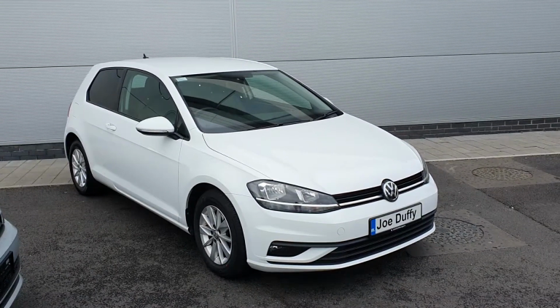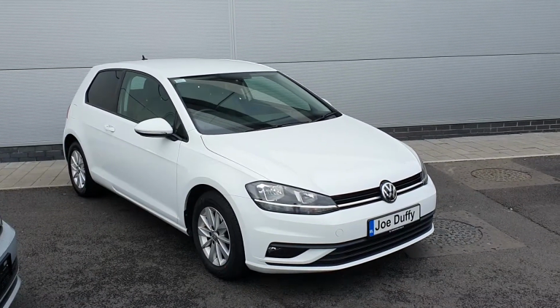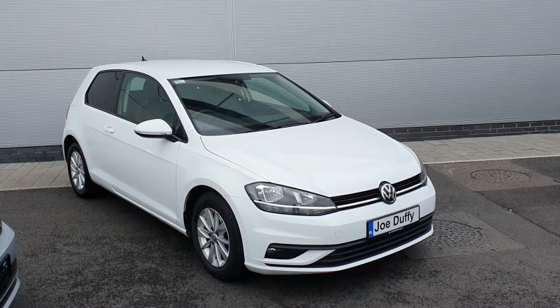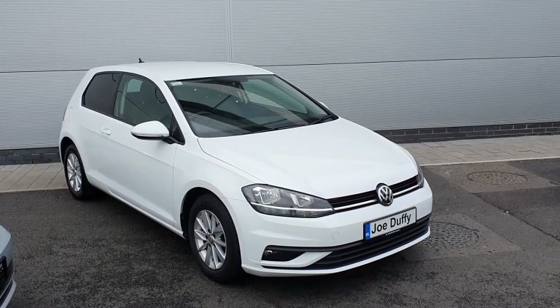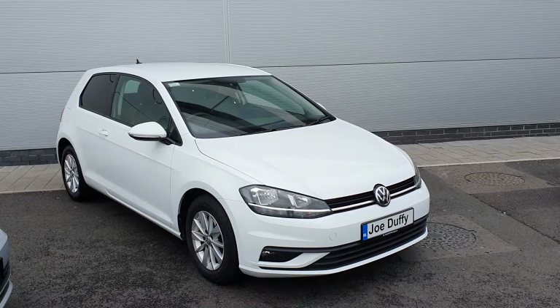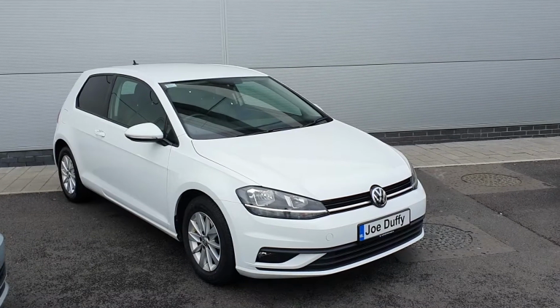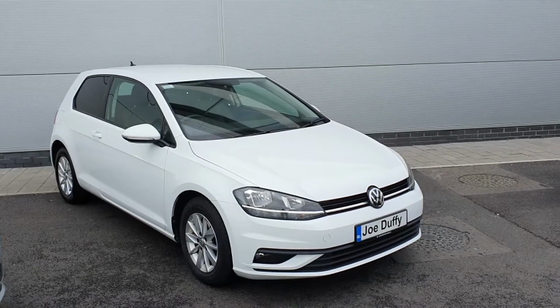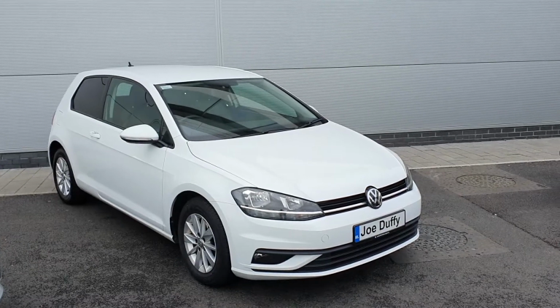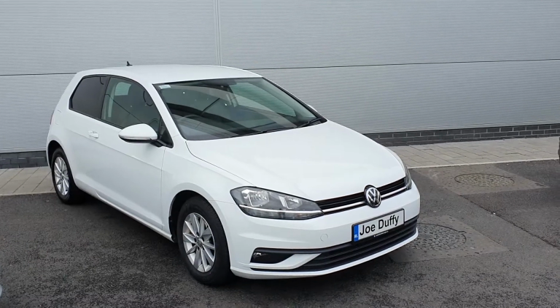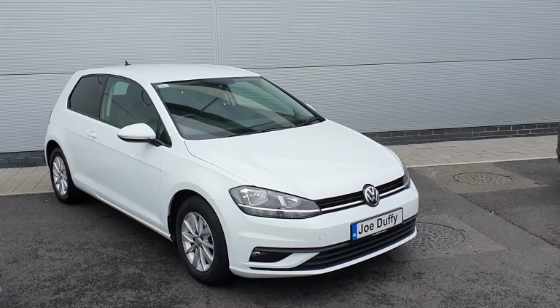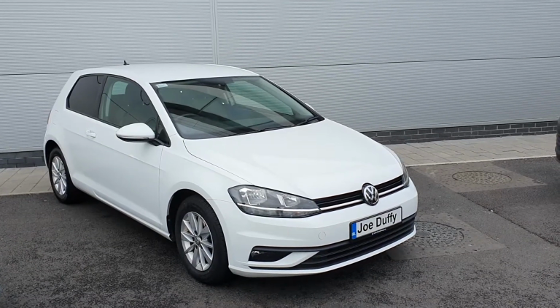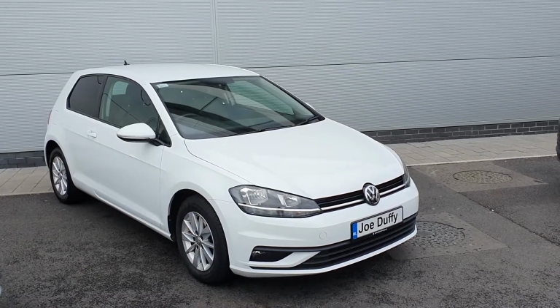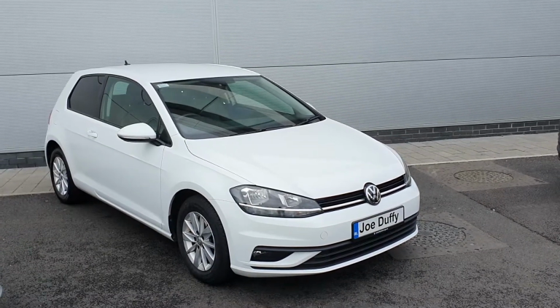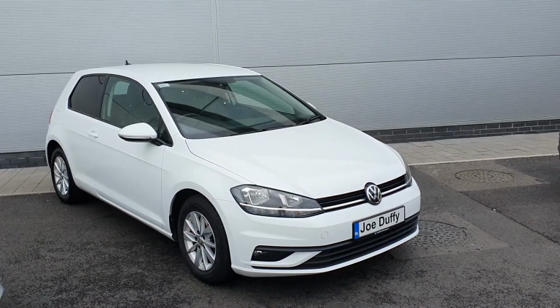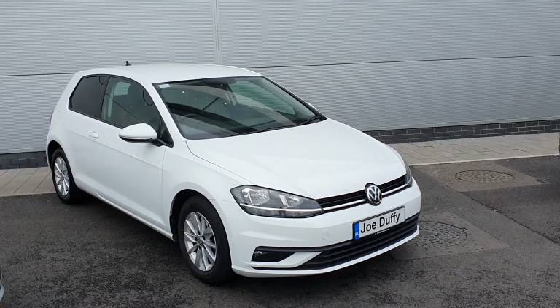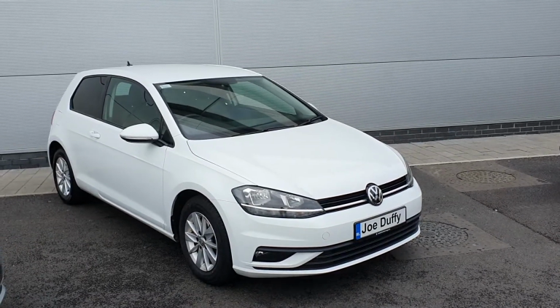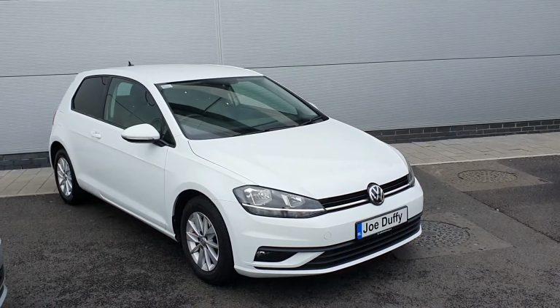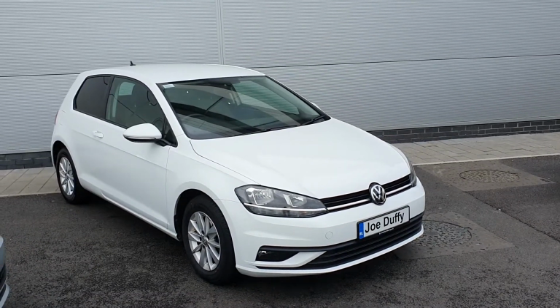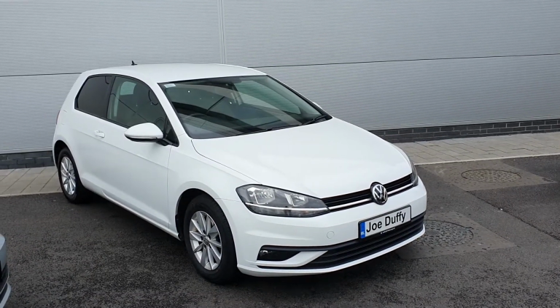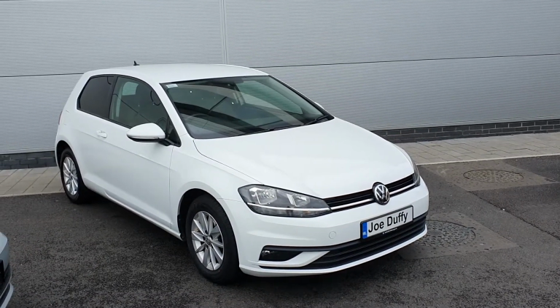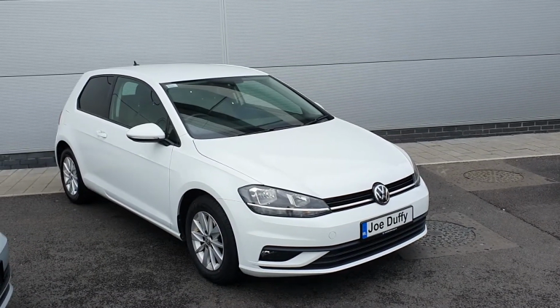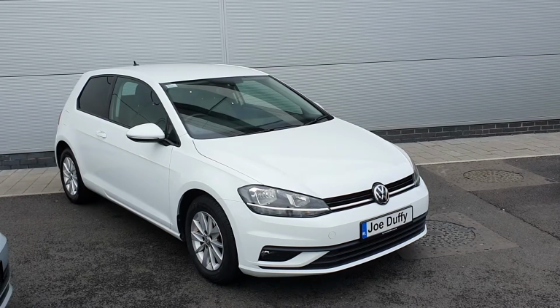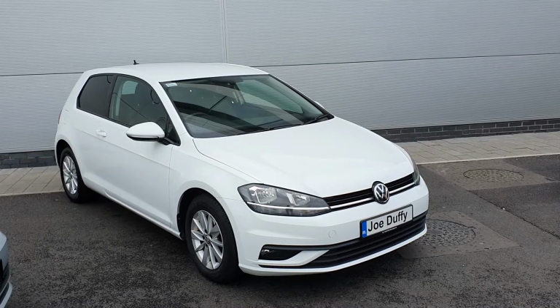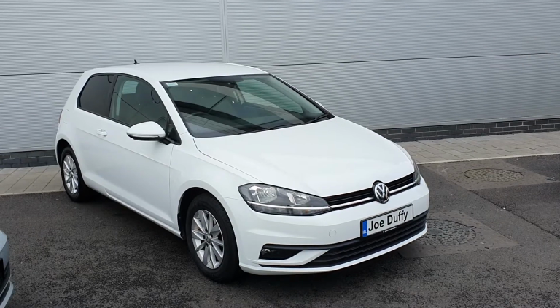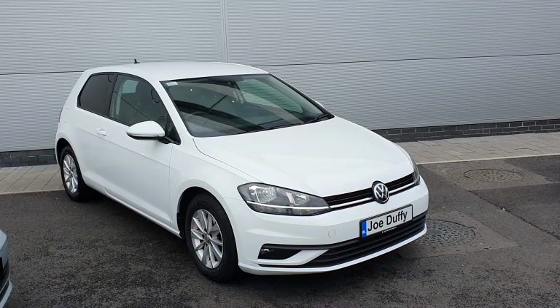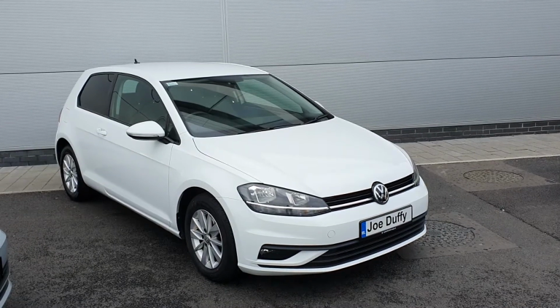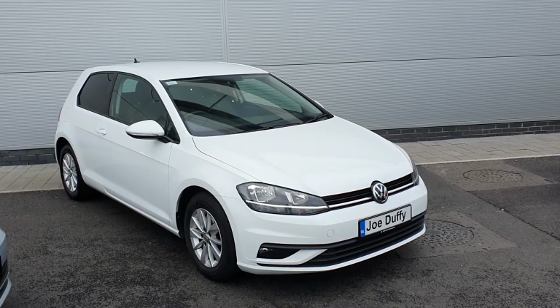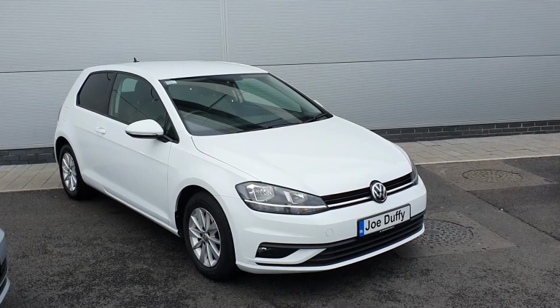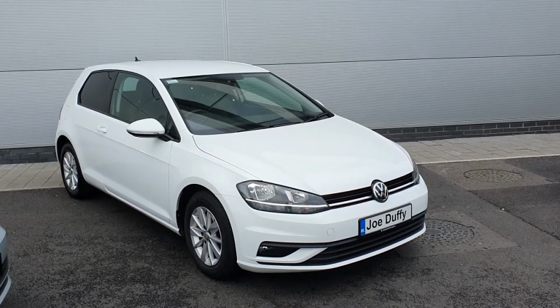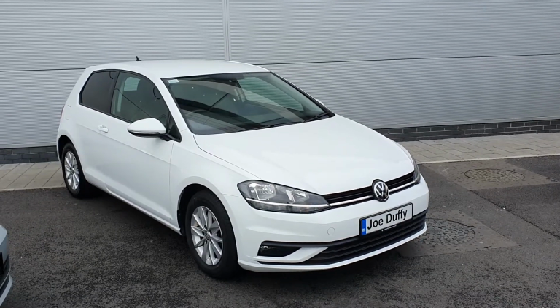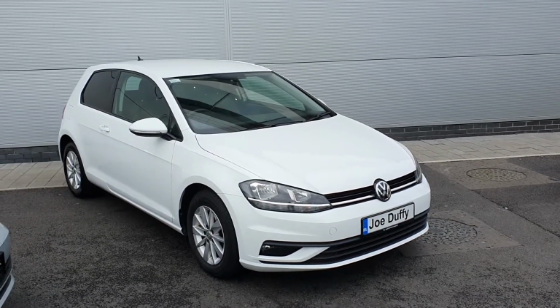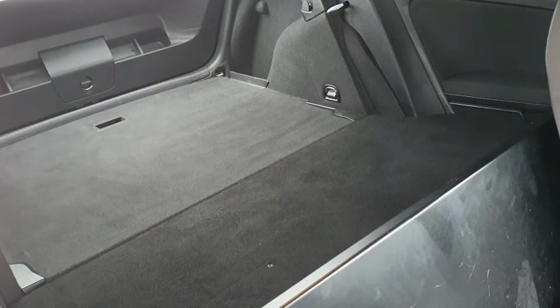Guys, if you have any questions or queries regarding this car please give us a call on 01 850 3900. Now let me take you inside to show you a few features of this car.